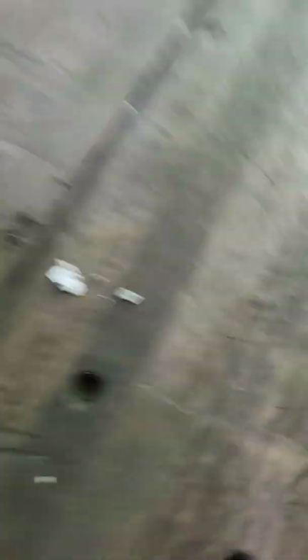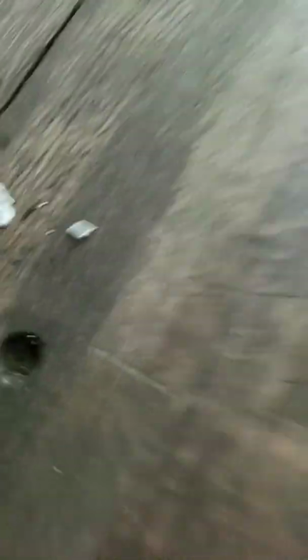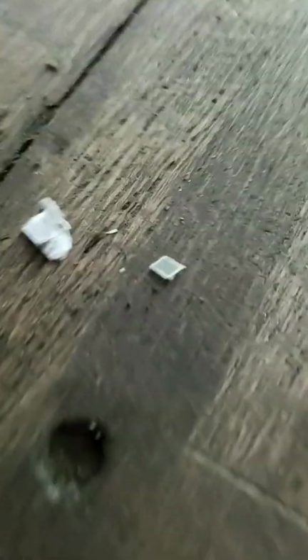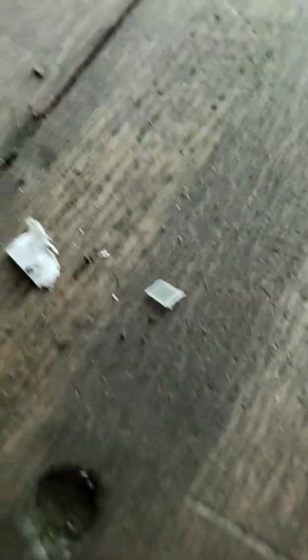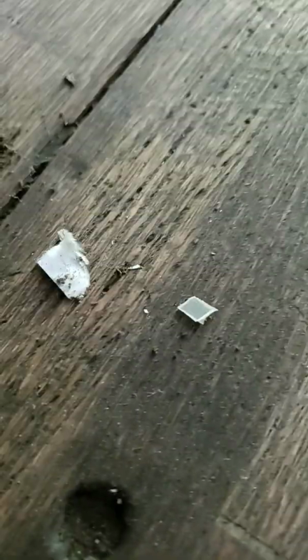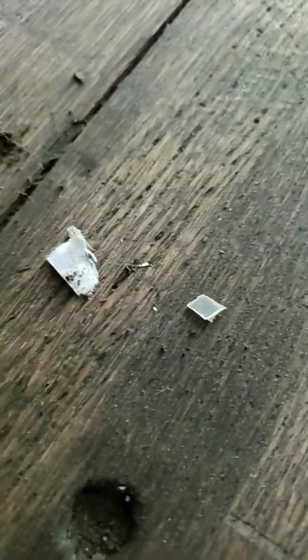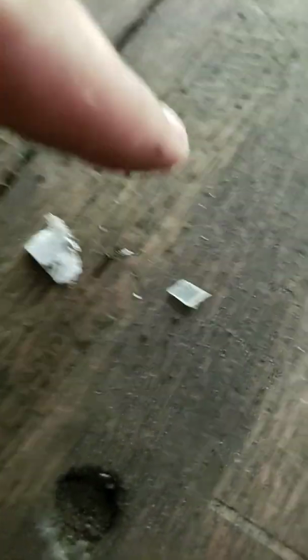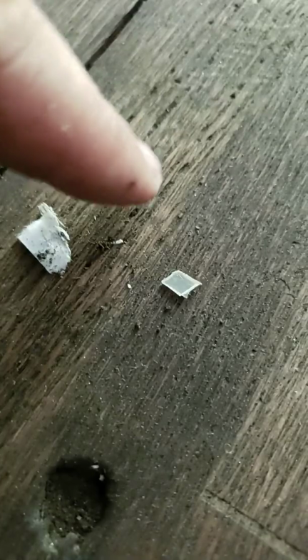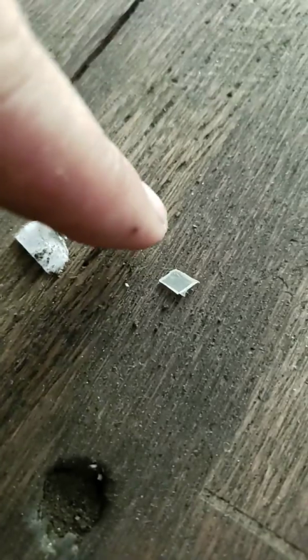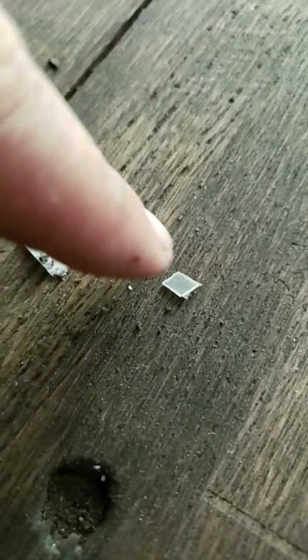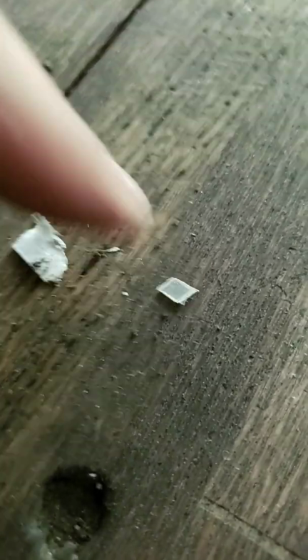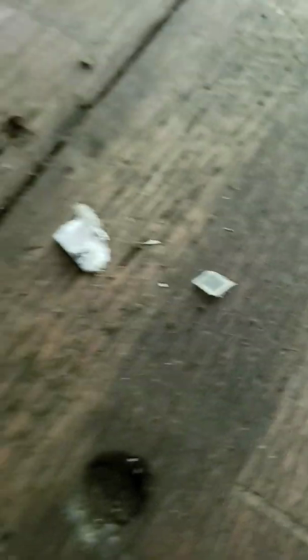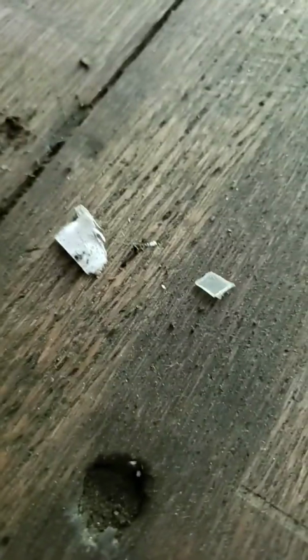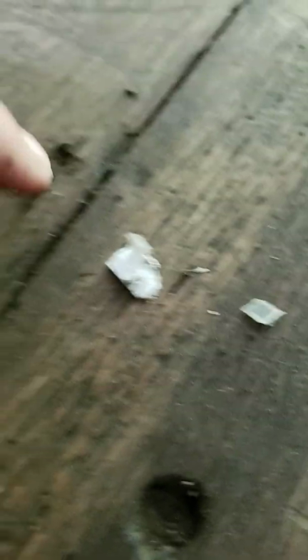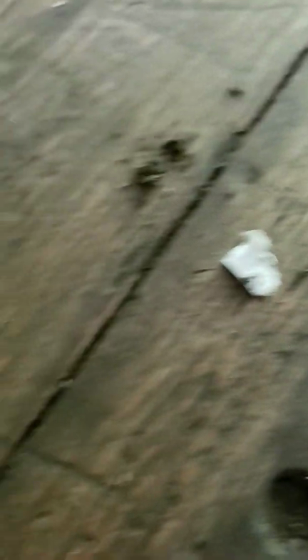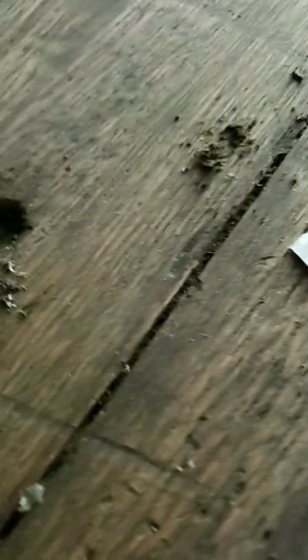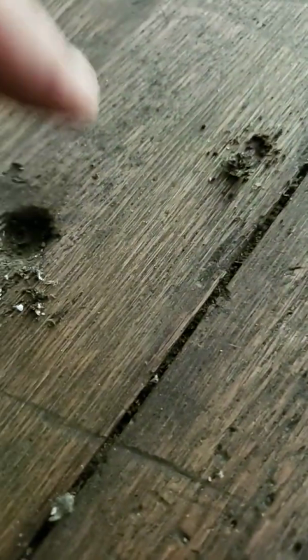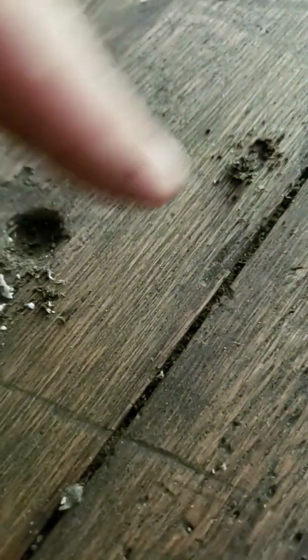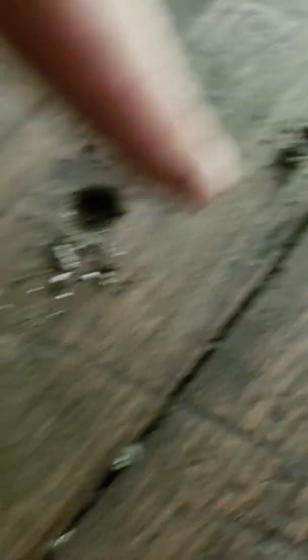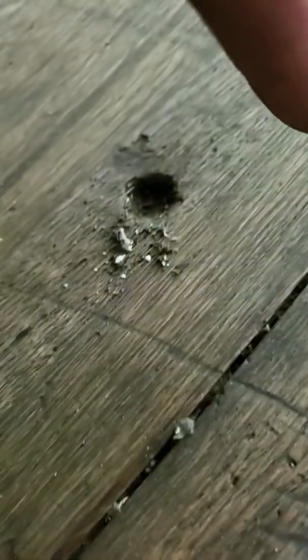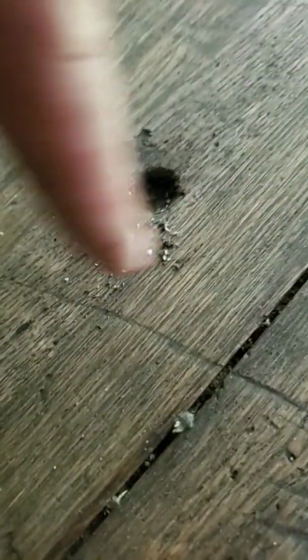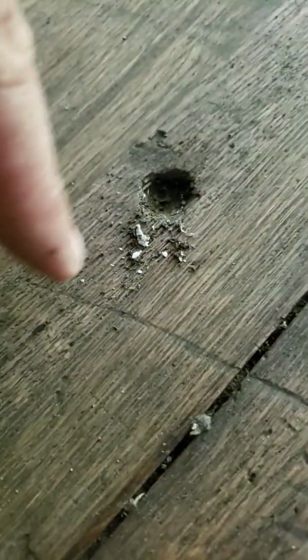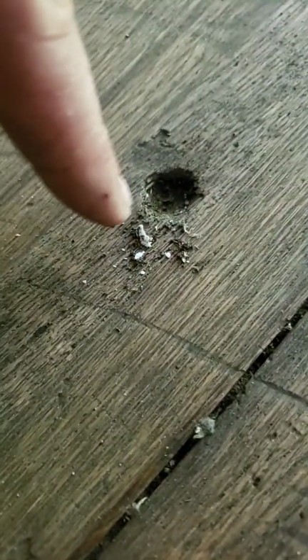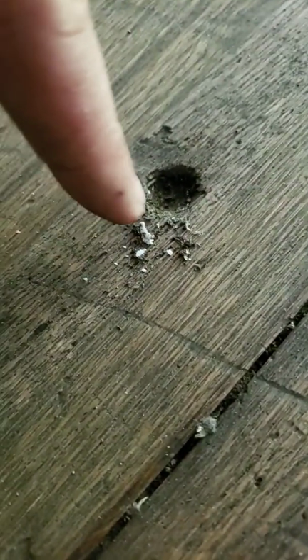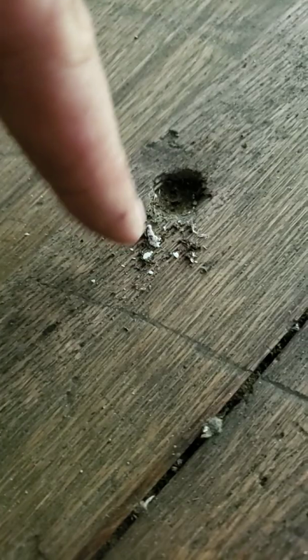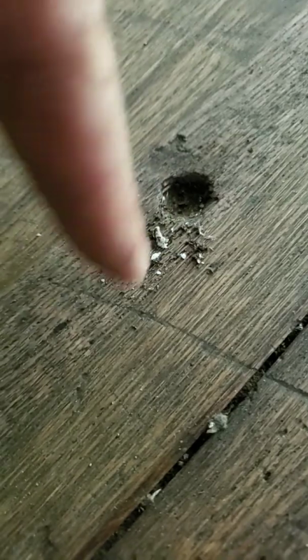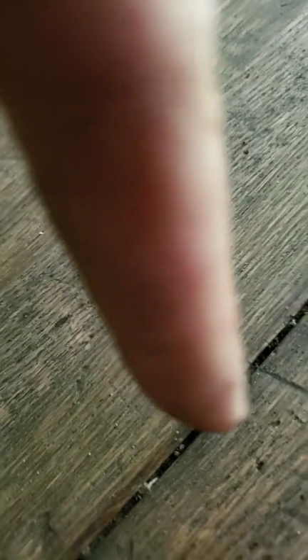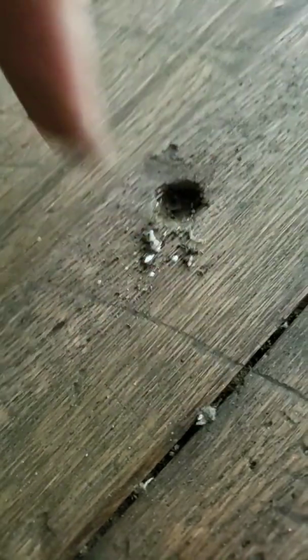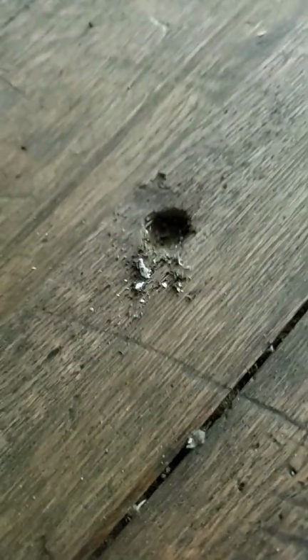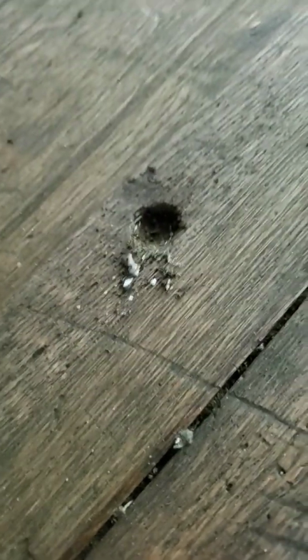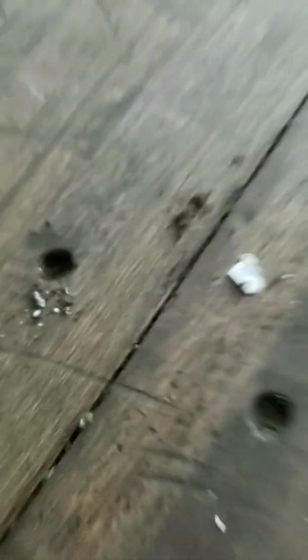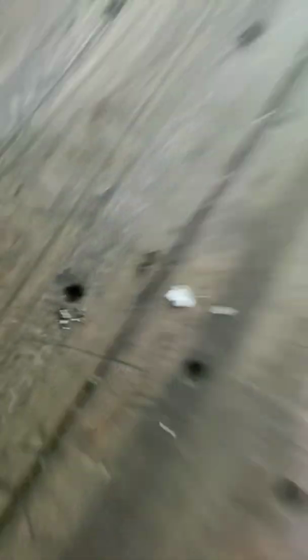This here, as you can see, is a small shard of plastic. We've got paper, and then you've also got other dirt and grime and everything. Who knows what that is that's built up in the holes.